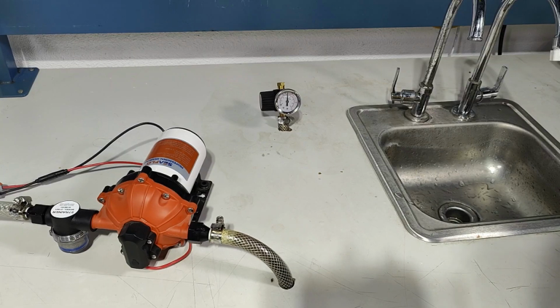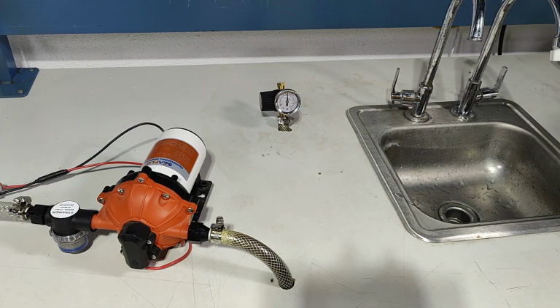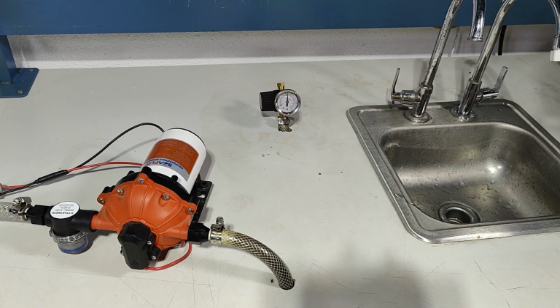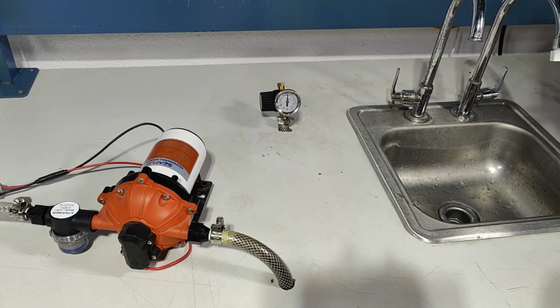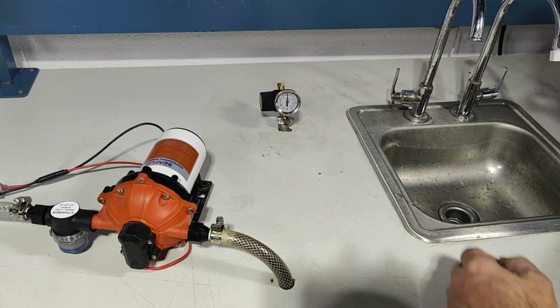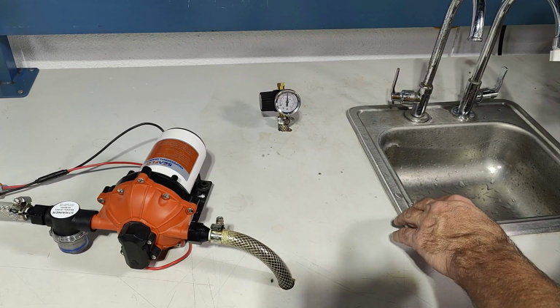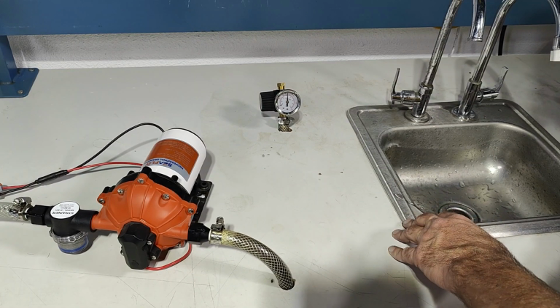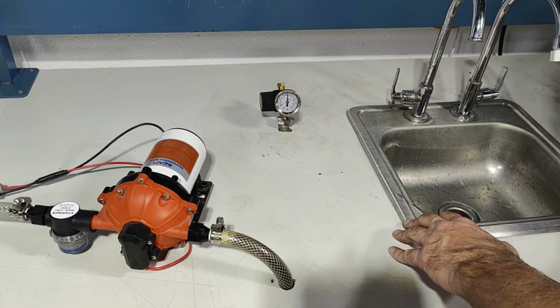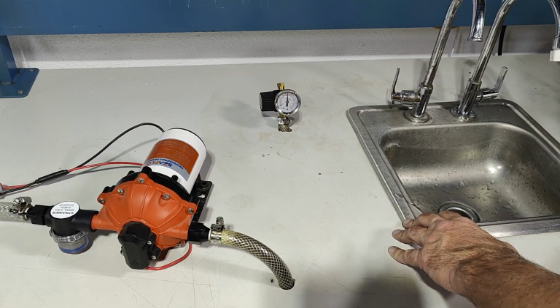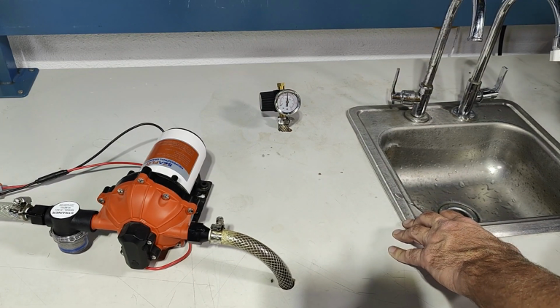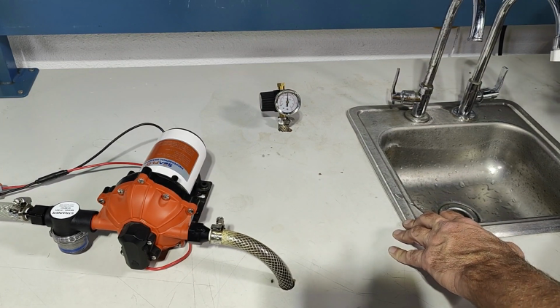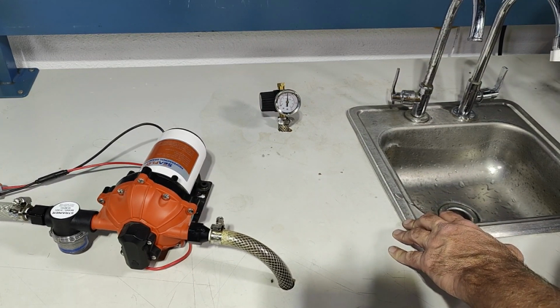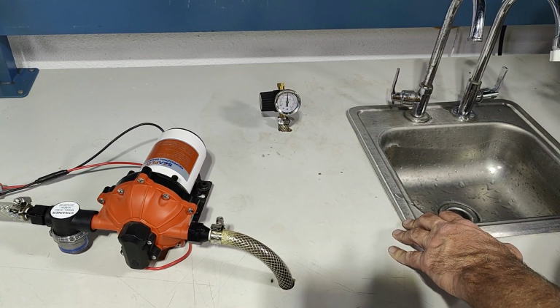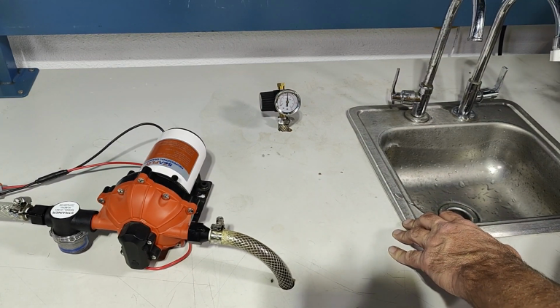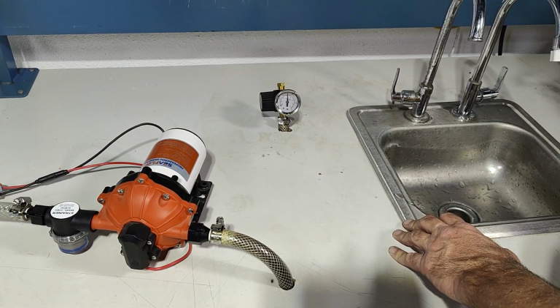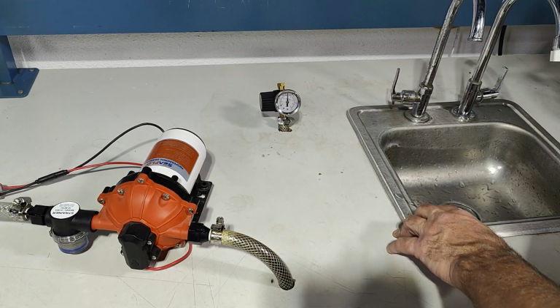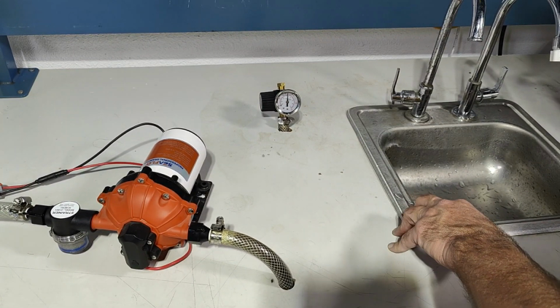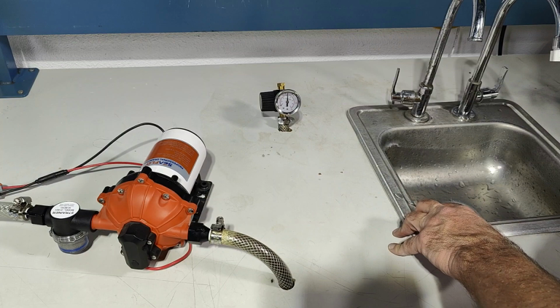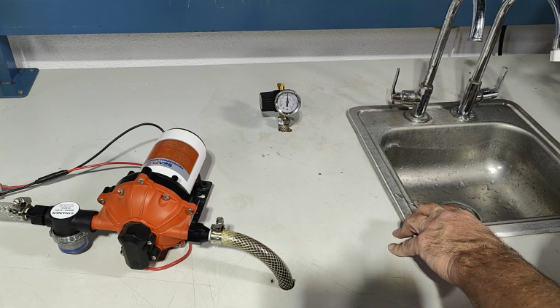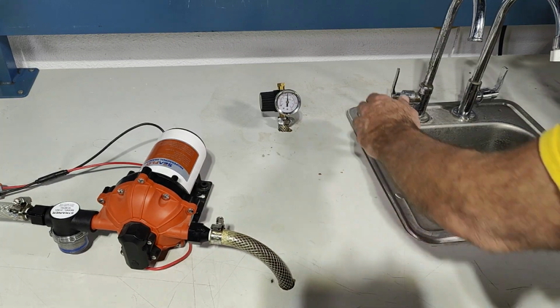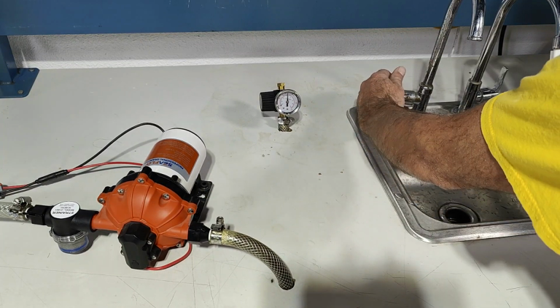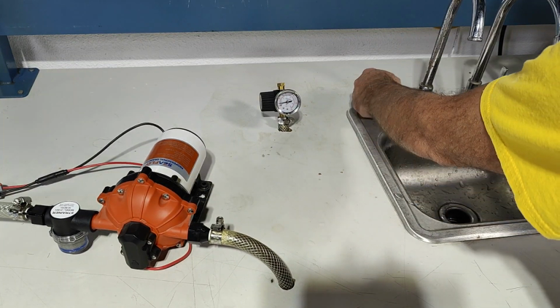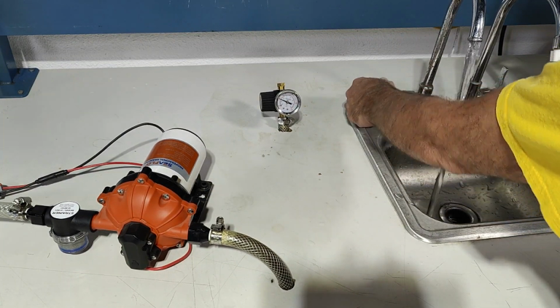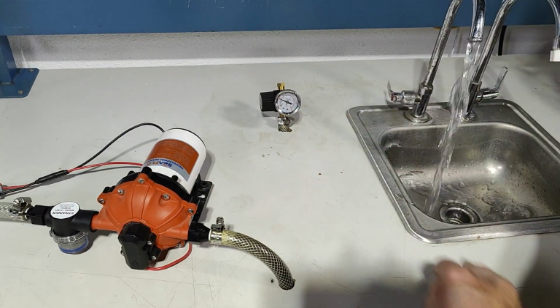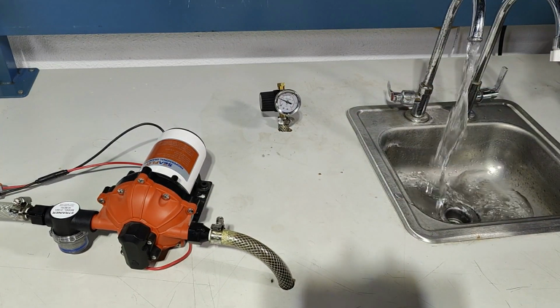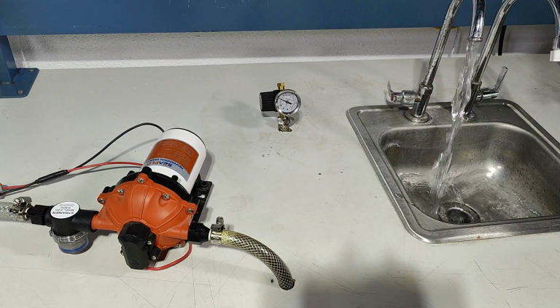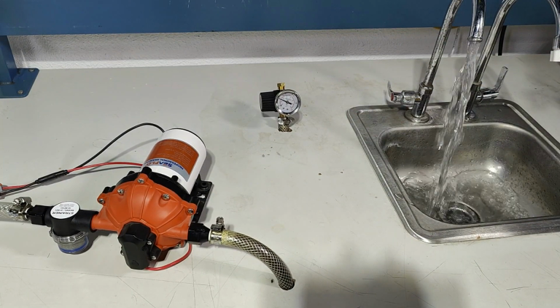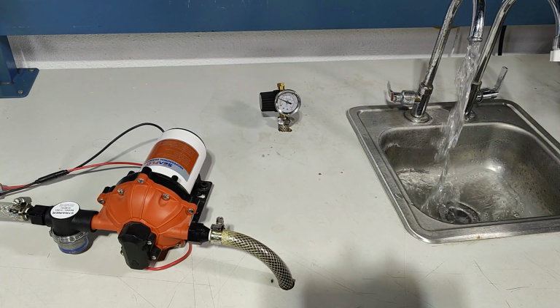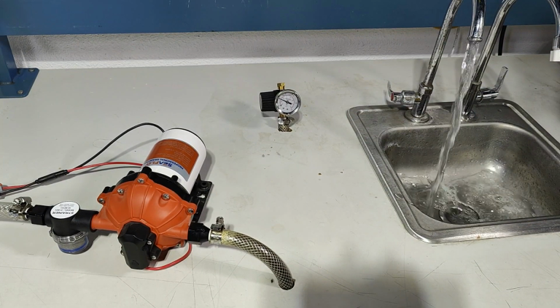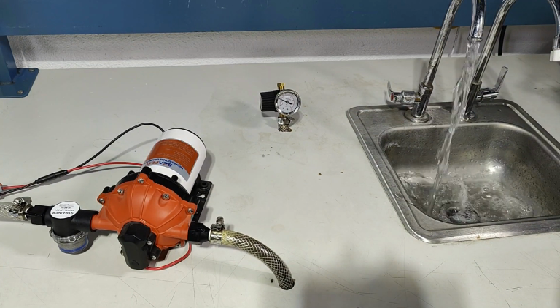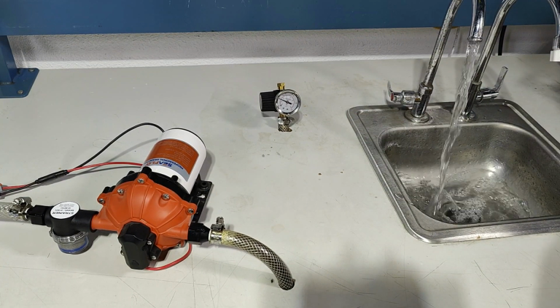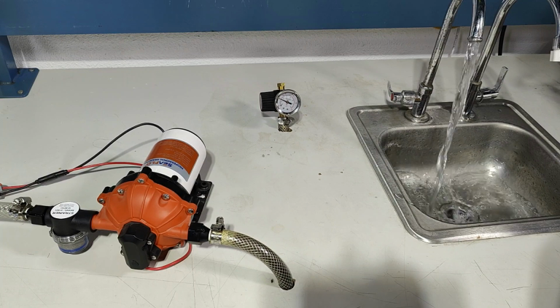Demonstrating the 55. The 55 is an on-demand water pressure pump, meaning that when I open the faucet the pump will start. Full flow at 5.5 gallons per minute.